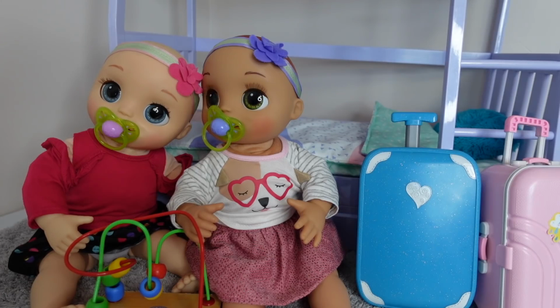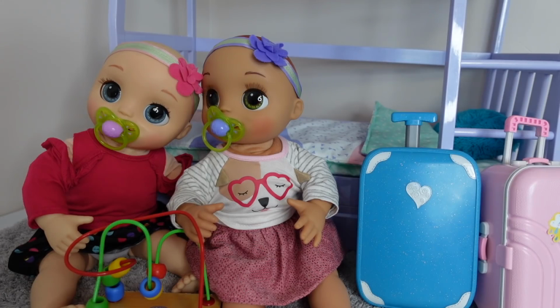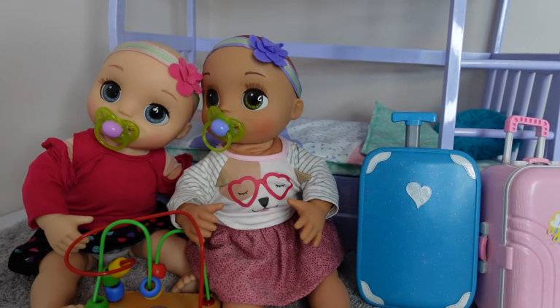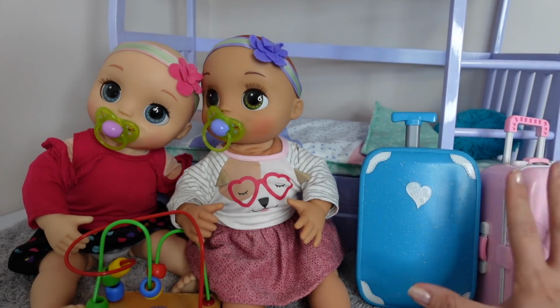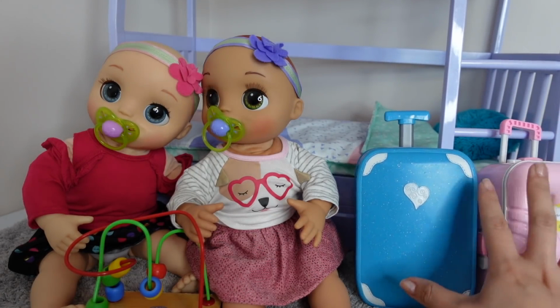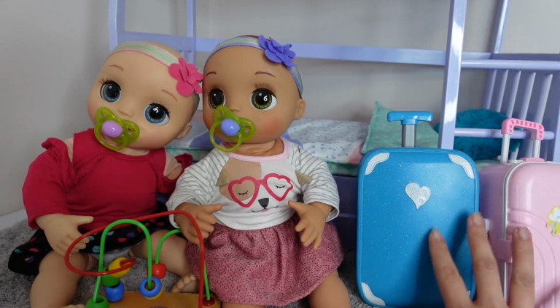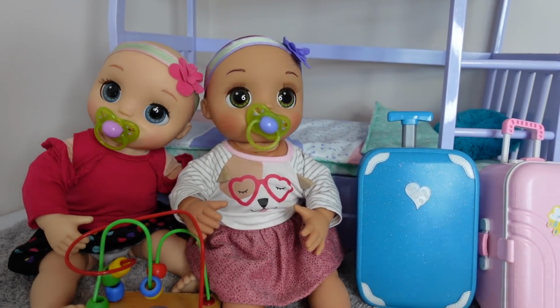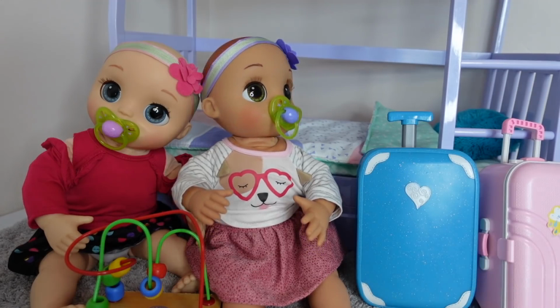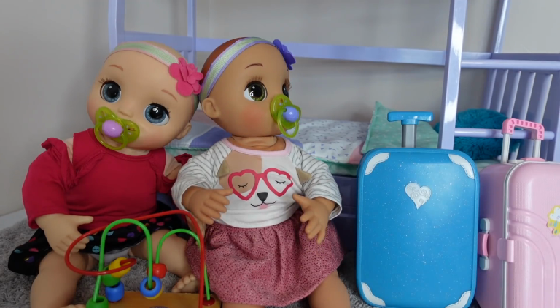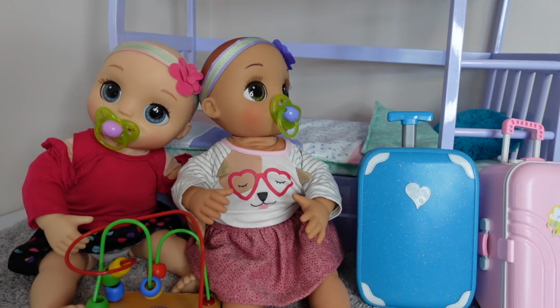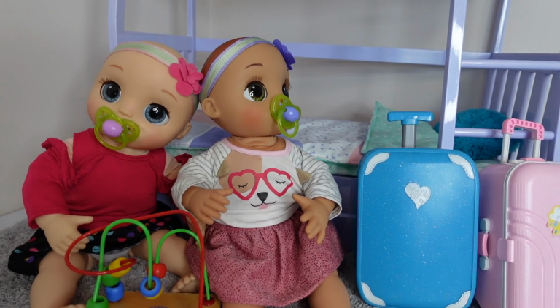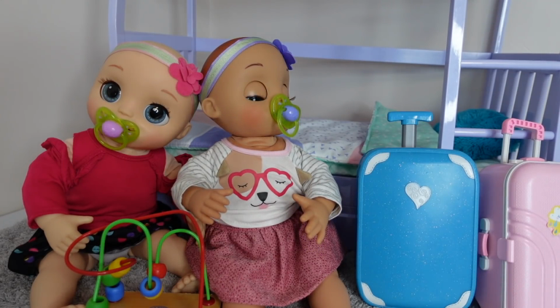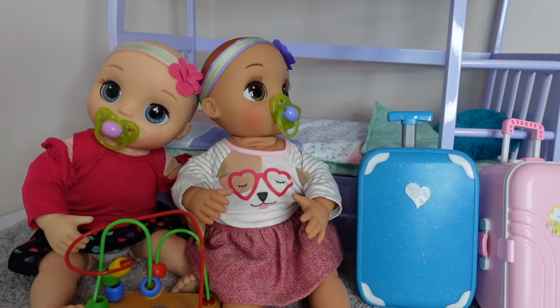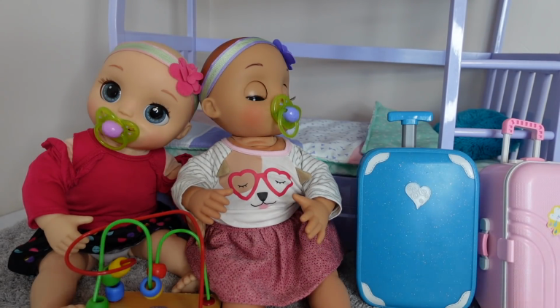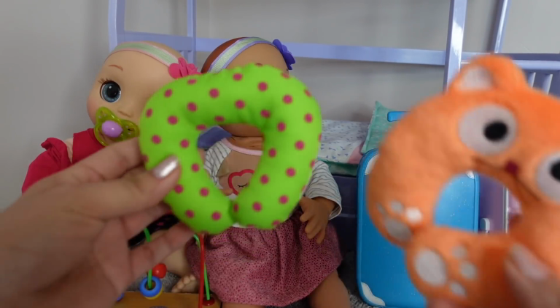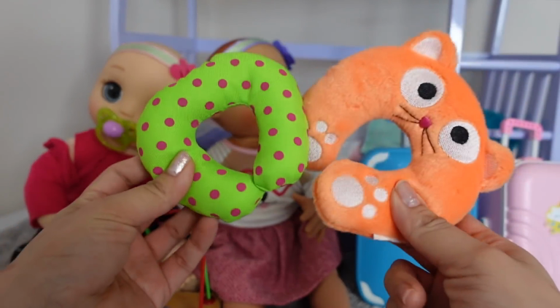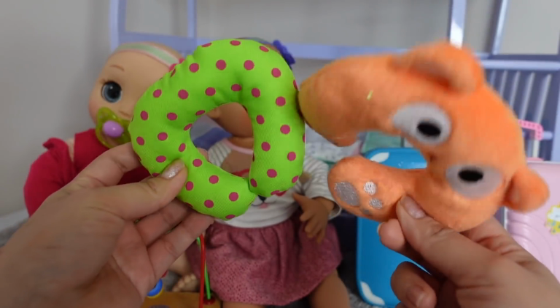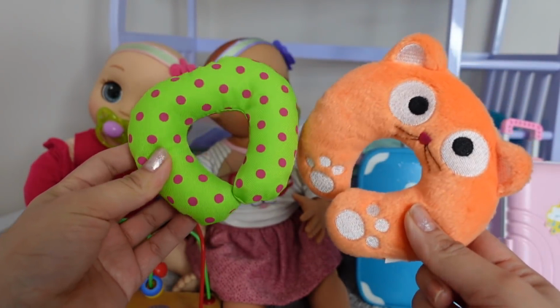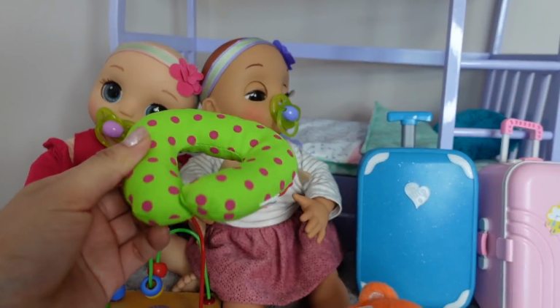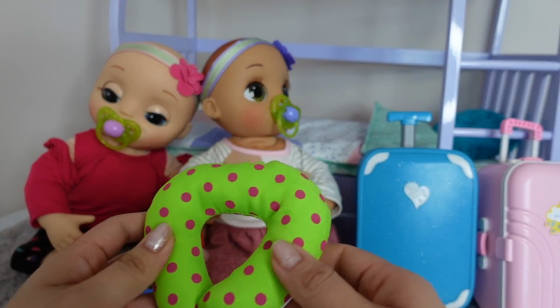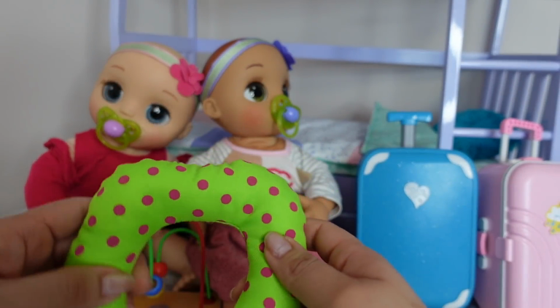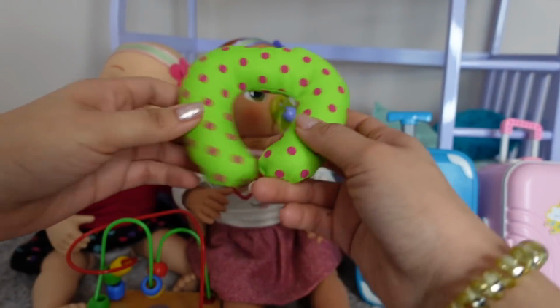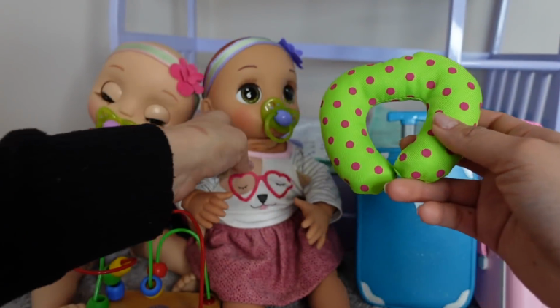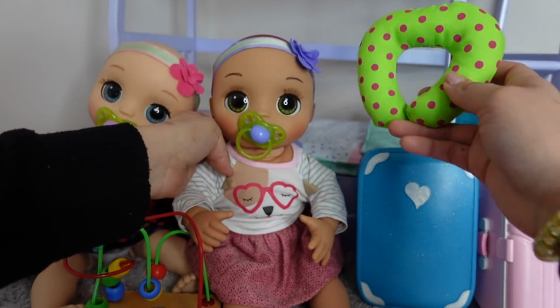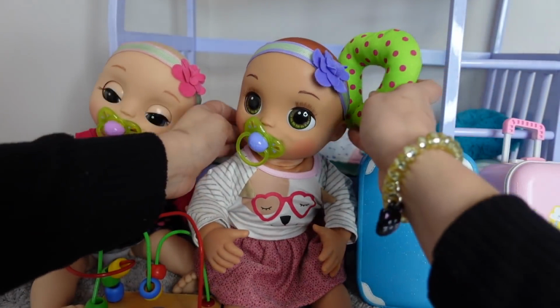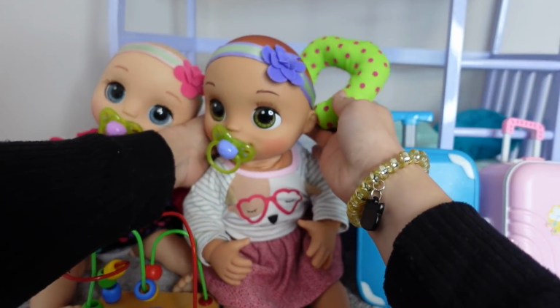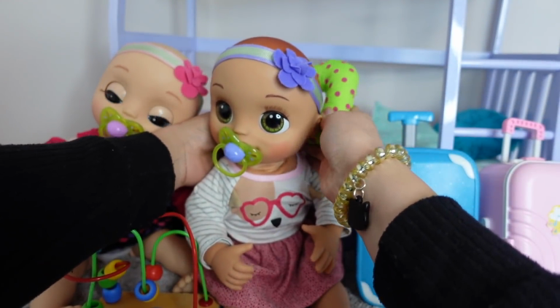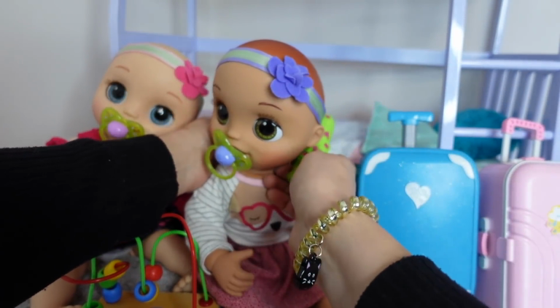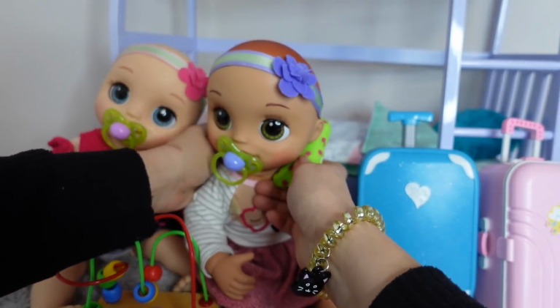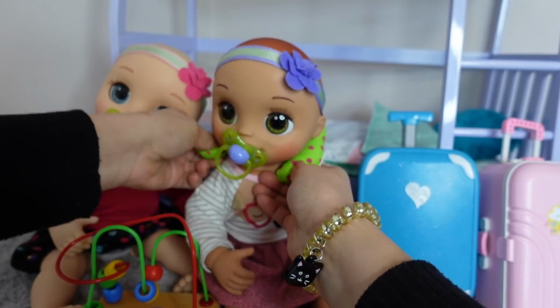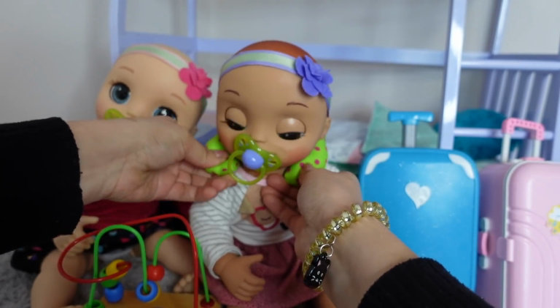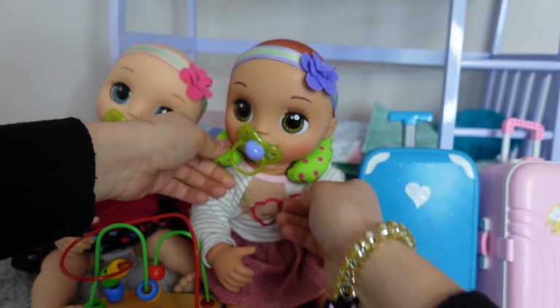Girls, your suitcases are ready. We still have to pack the diaper bag here in just a minute. But first, I am going to show them their neck pillows. This is going to be the twins' first time flying in an airplane.